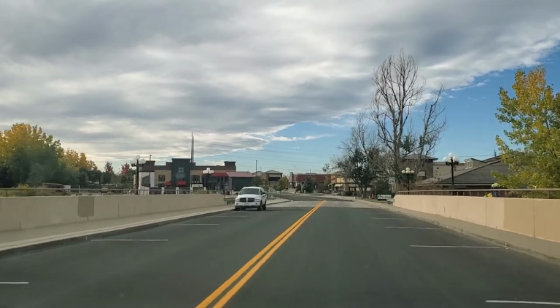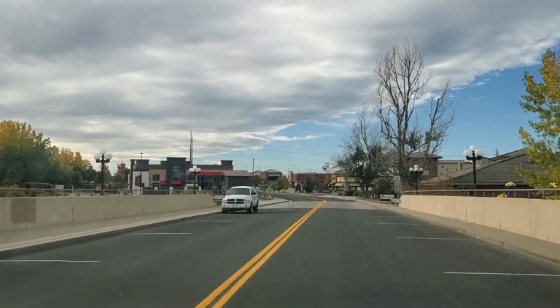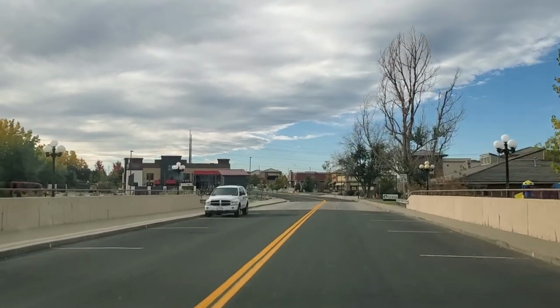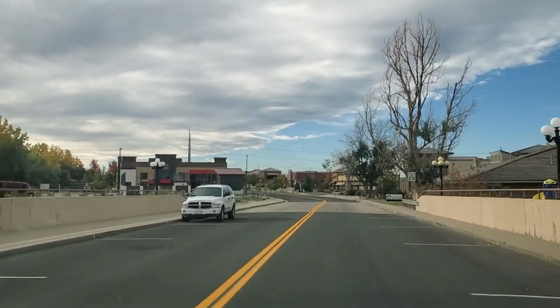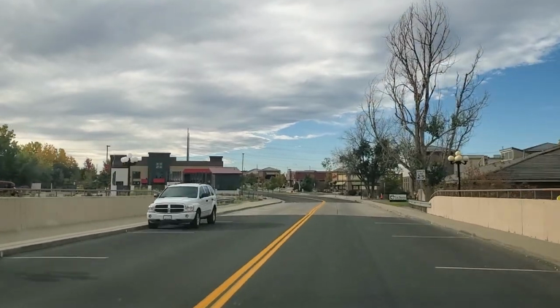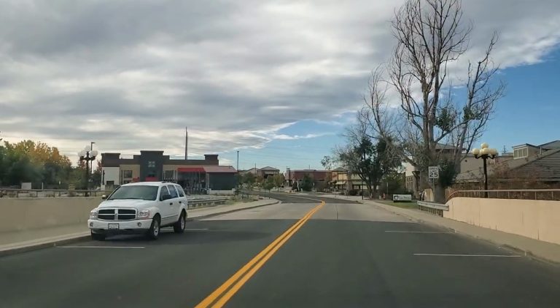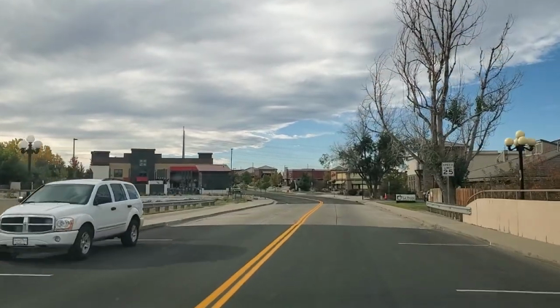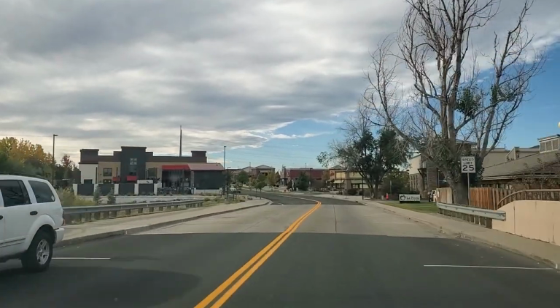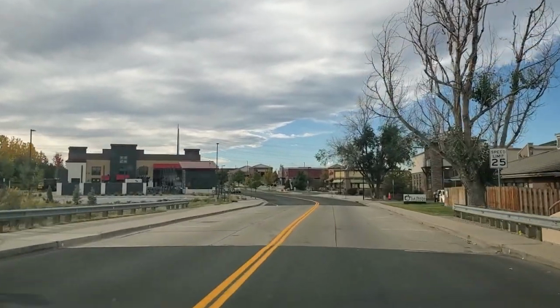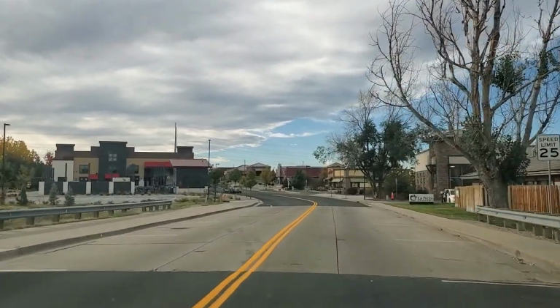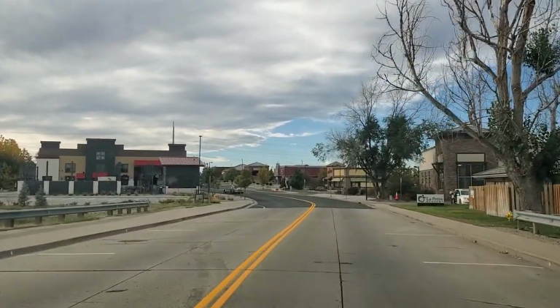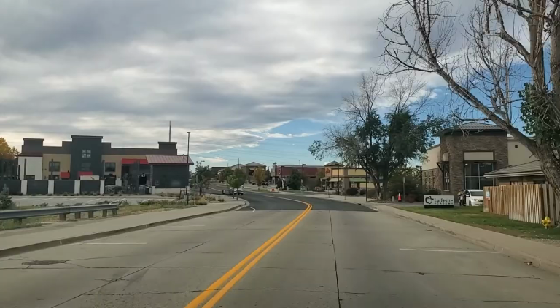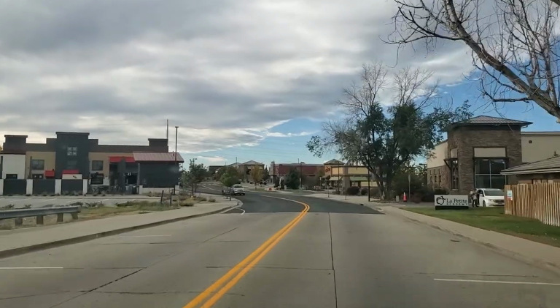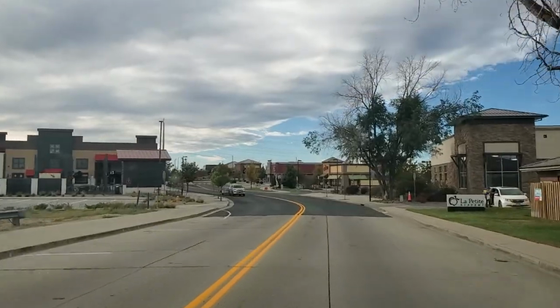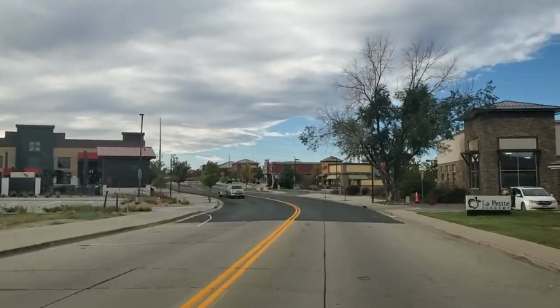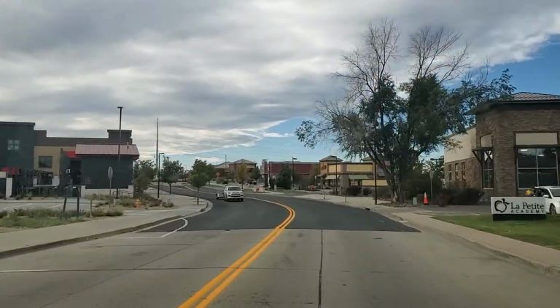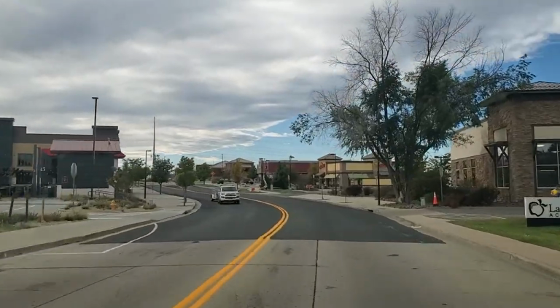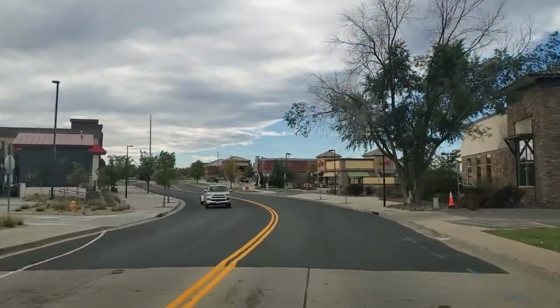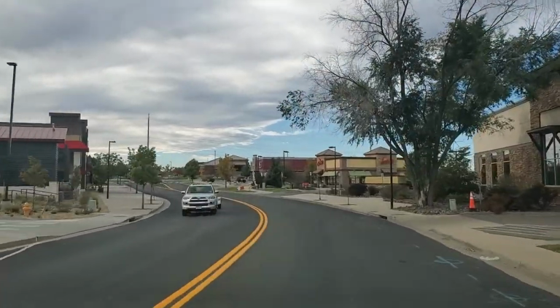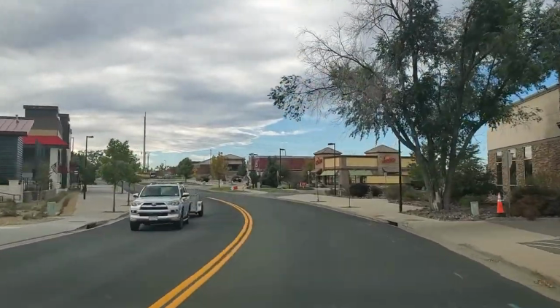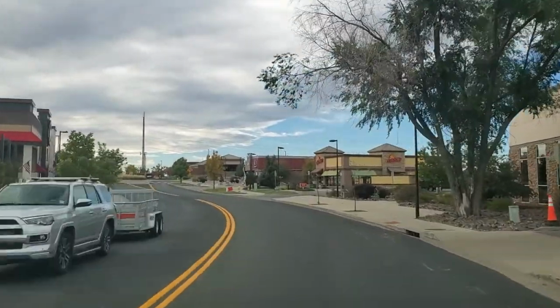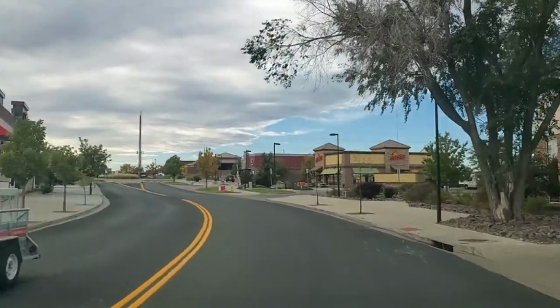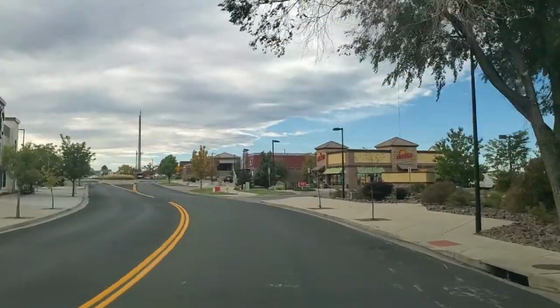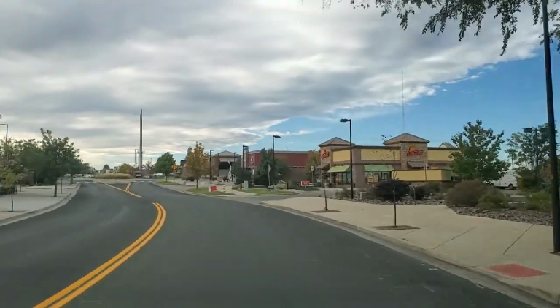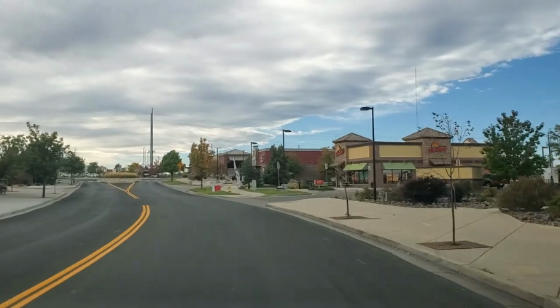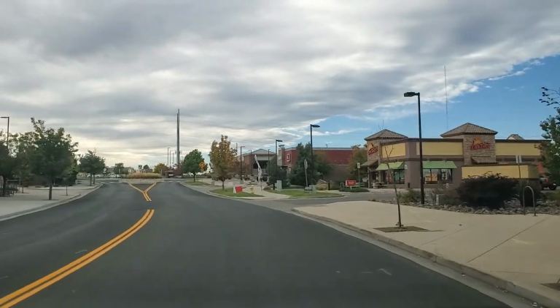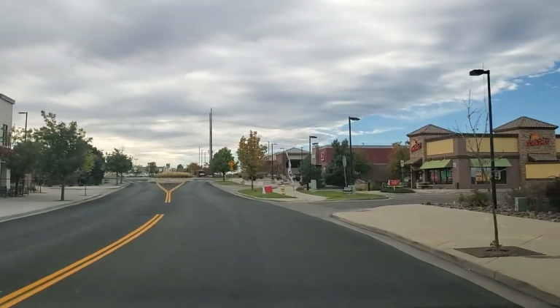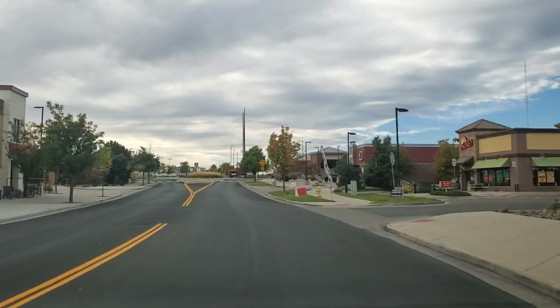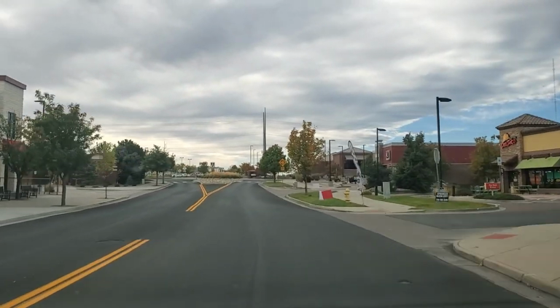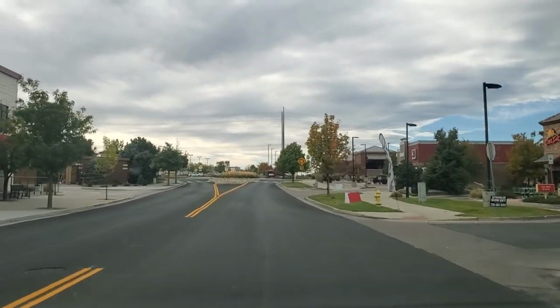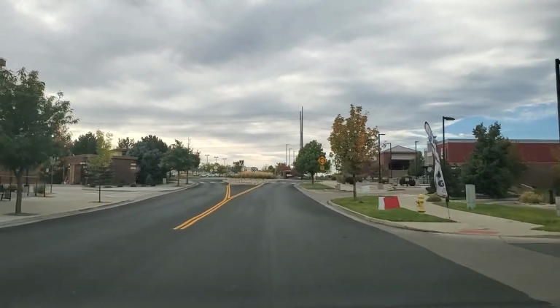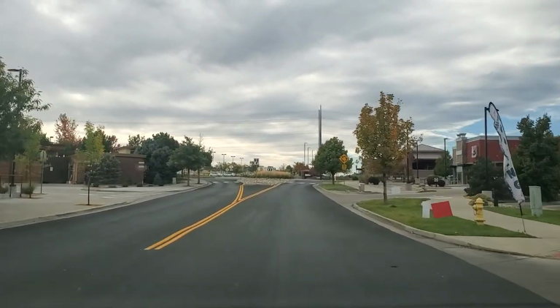This is going to pop out to a little bit more franchise stuff, and then I'm going to circle back around past the Turtle Creek area, which is a neighborhood really close to downtown Parker. Then I'll go back through Main Street so you can actually kind of see what's around here.